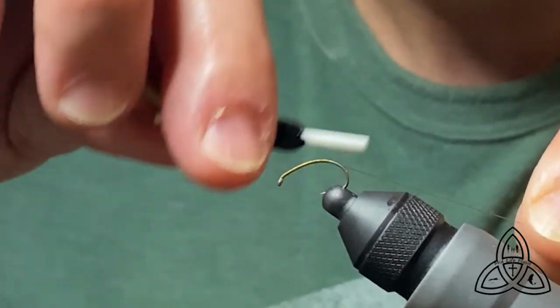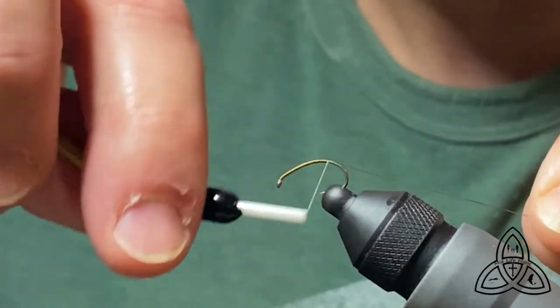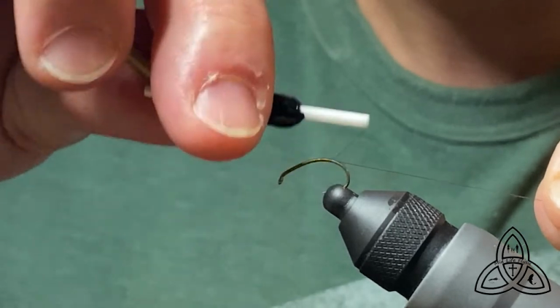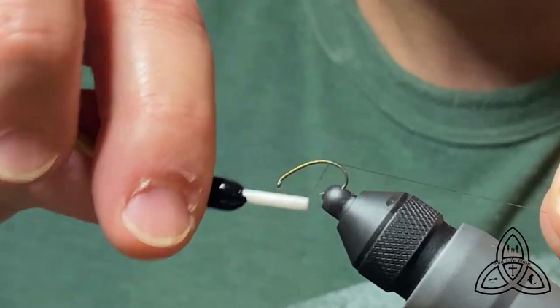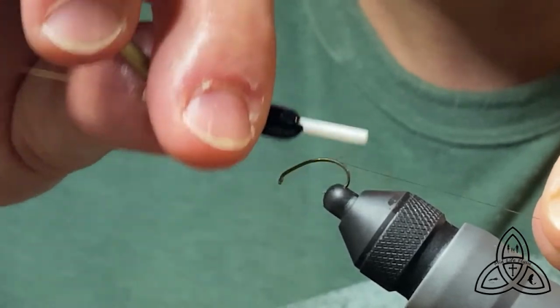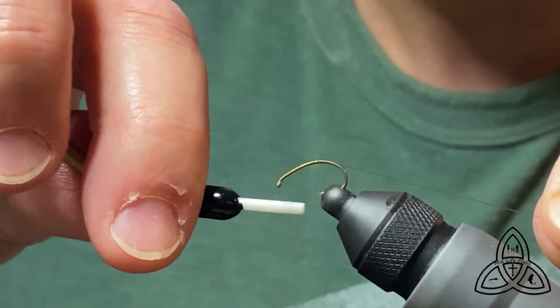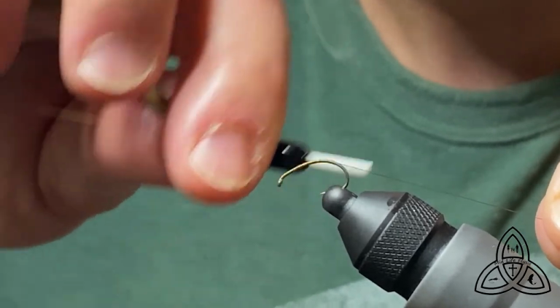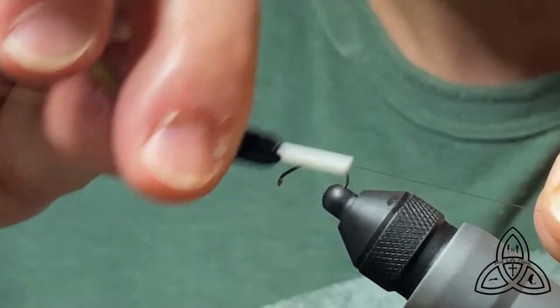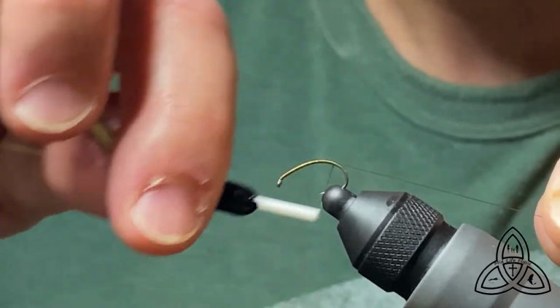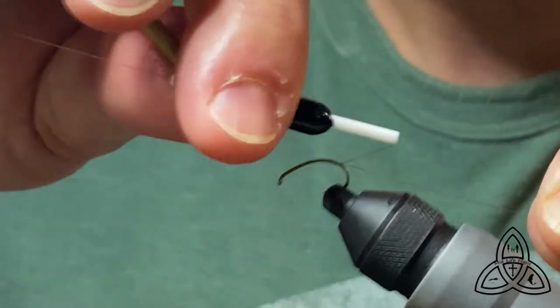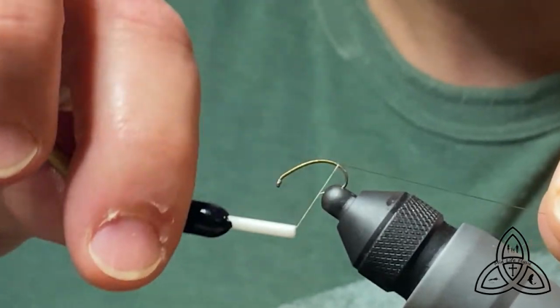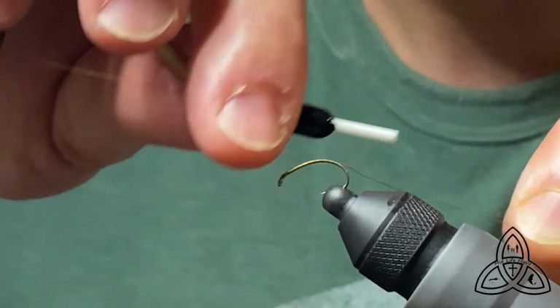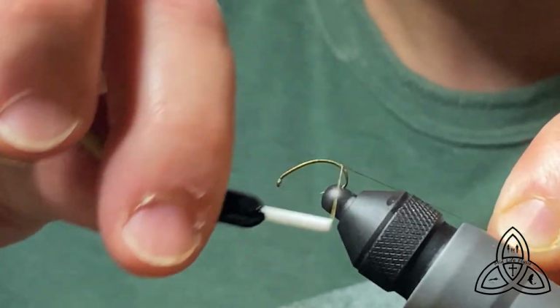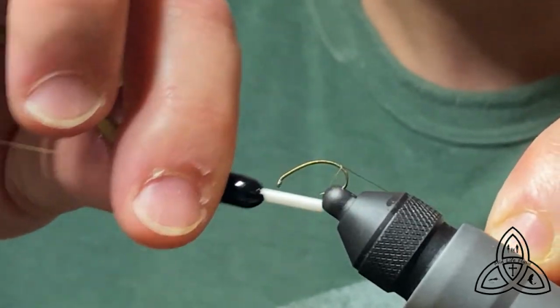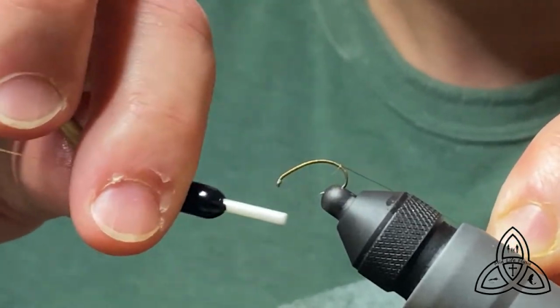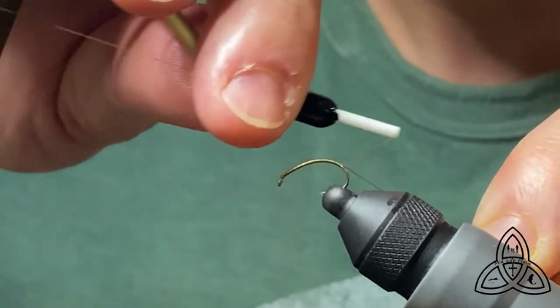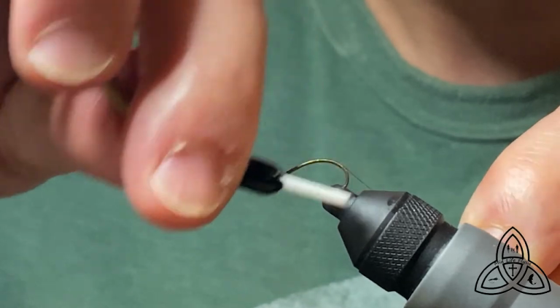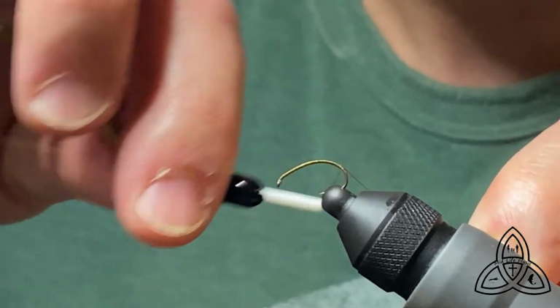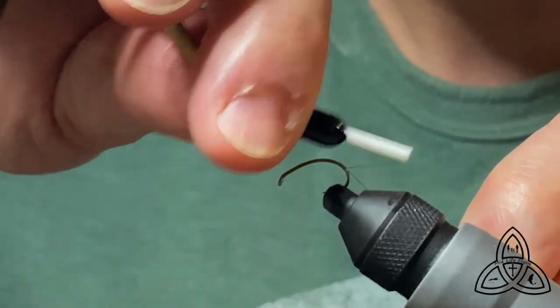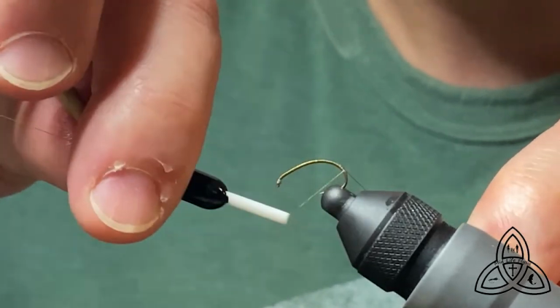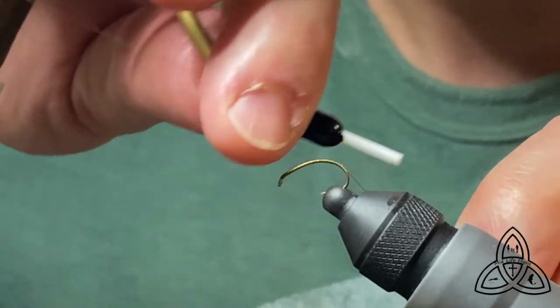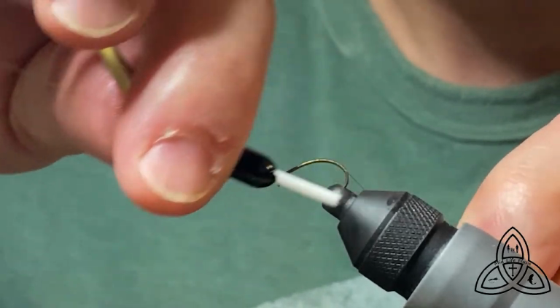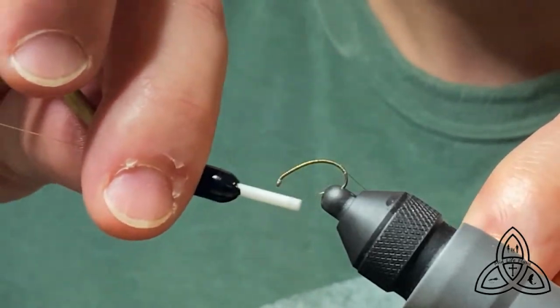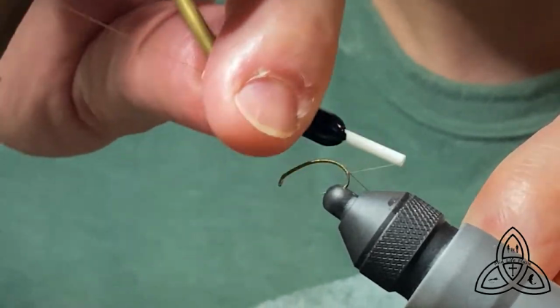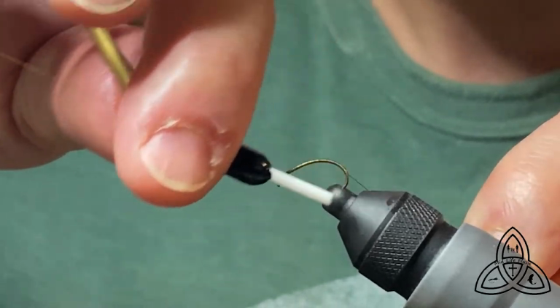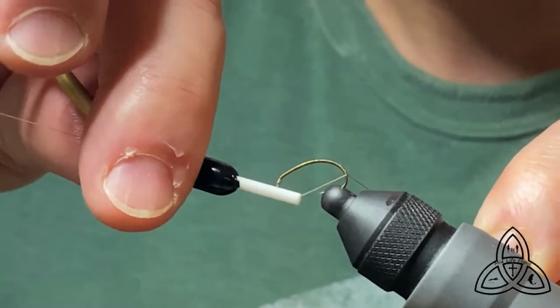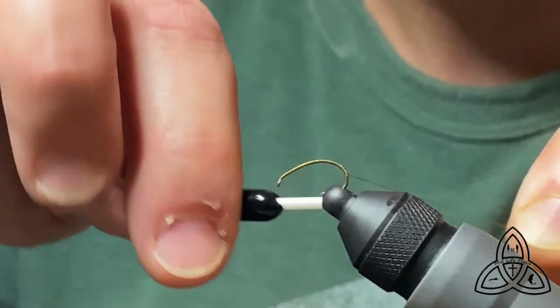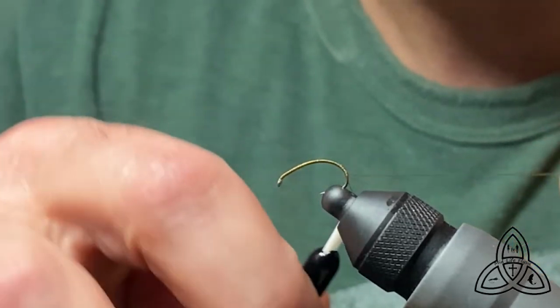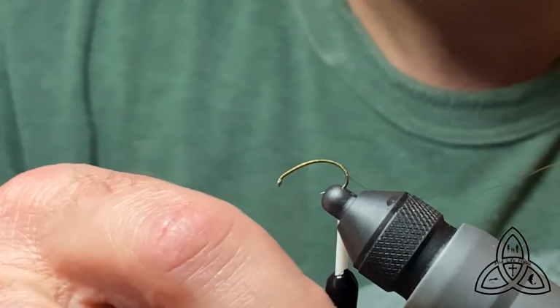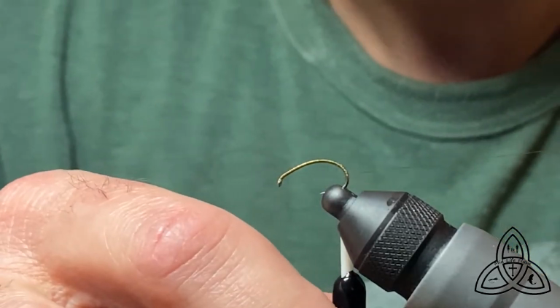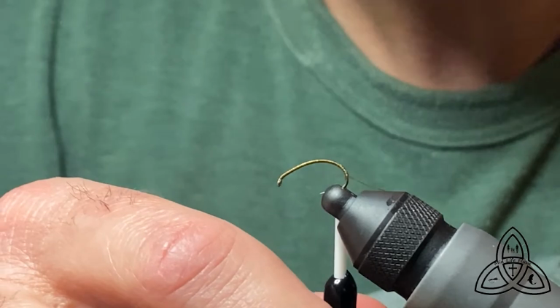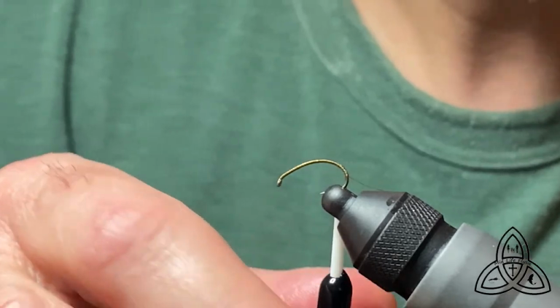Work our way back. Make sure that you run the thread clear down and well into the bend of the hook. There are a lot of parts to this fly, so you need all of the length of the hook that you can possibly use.